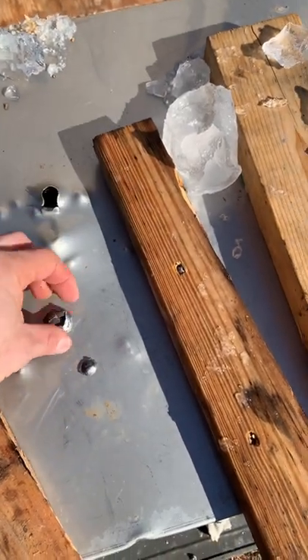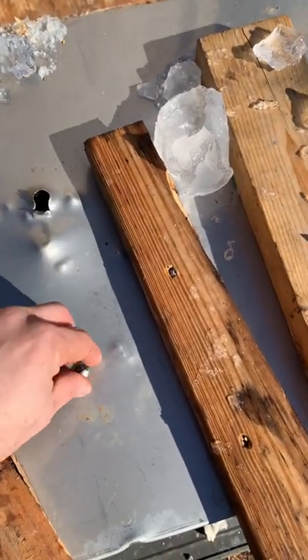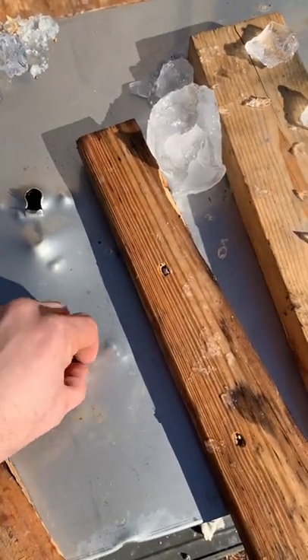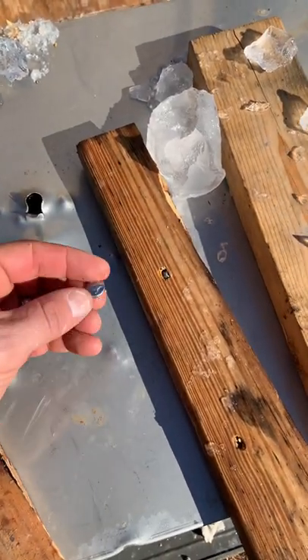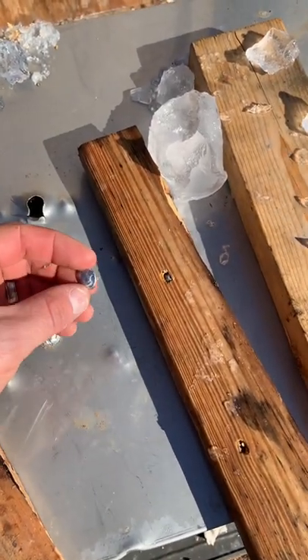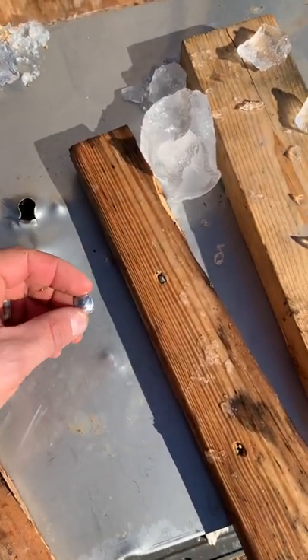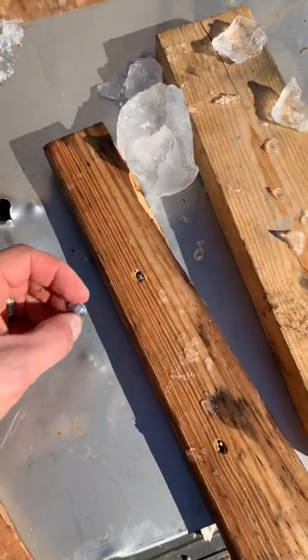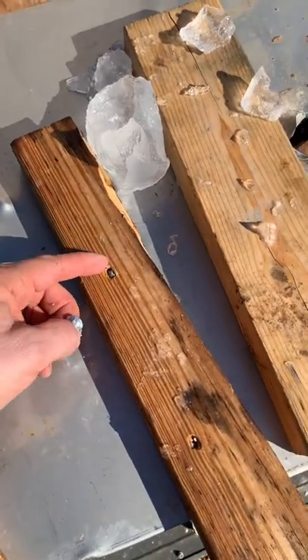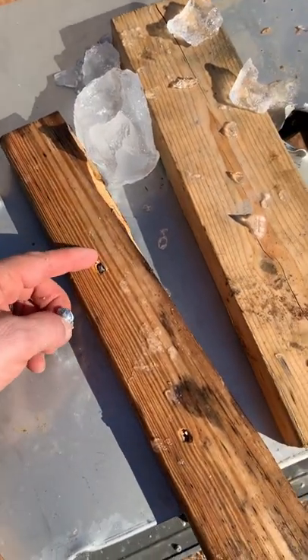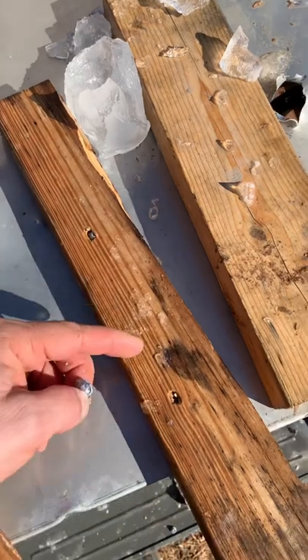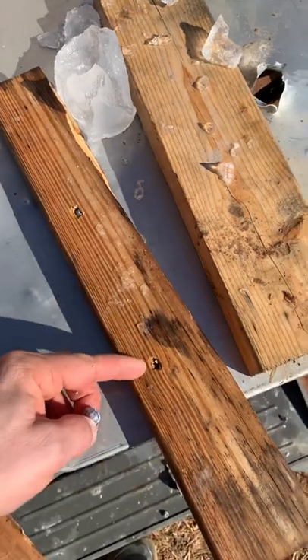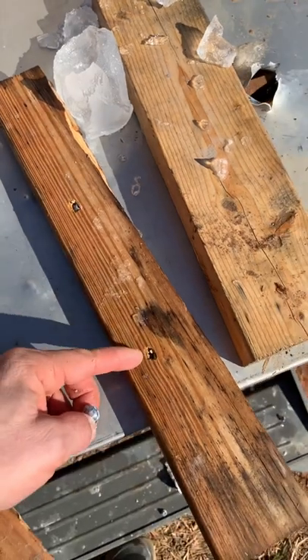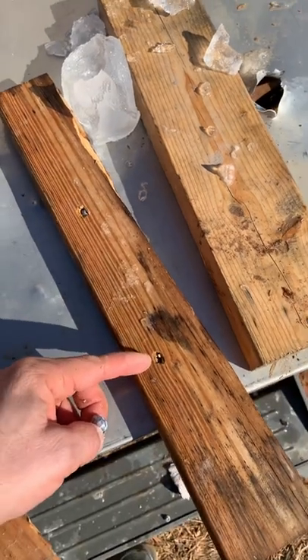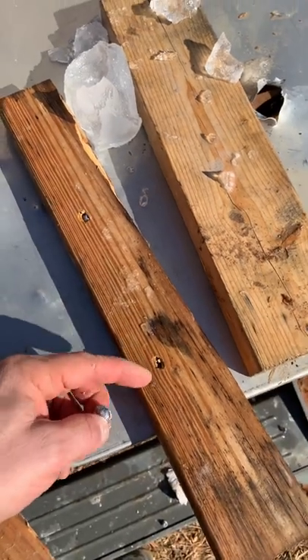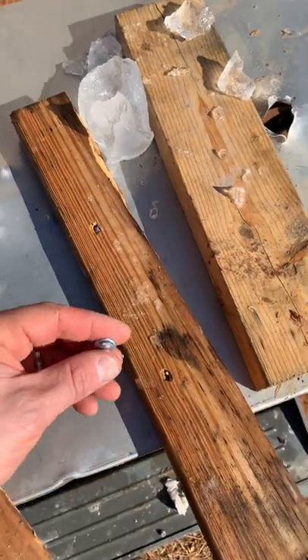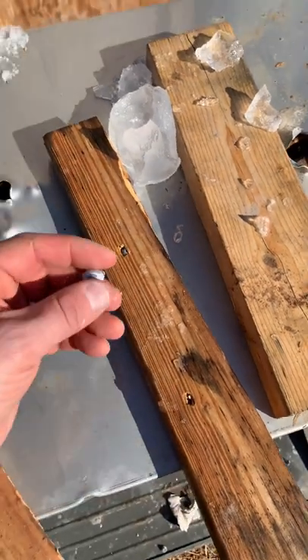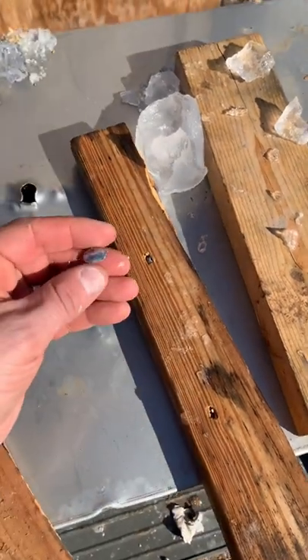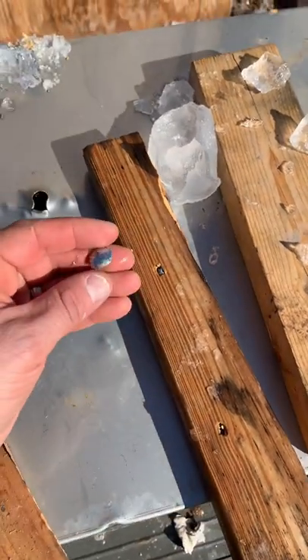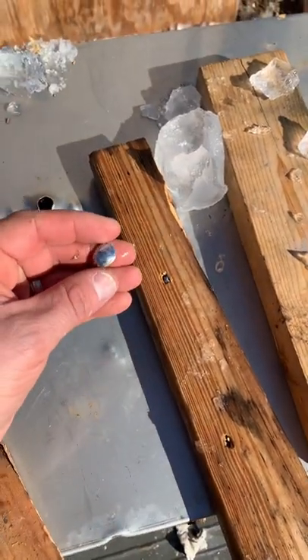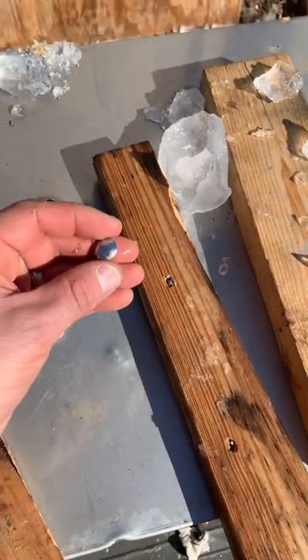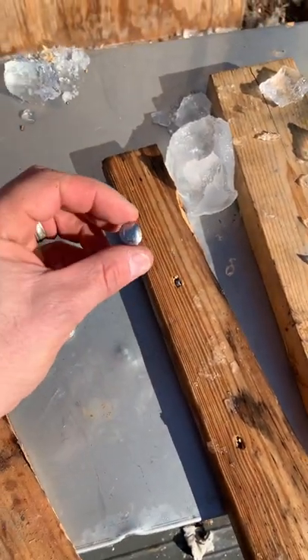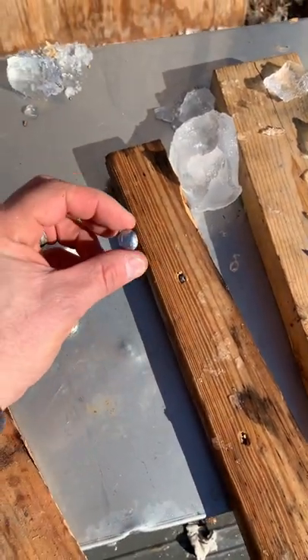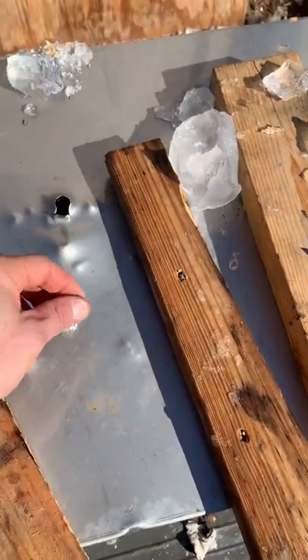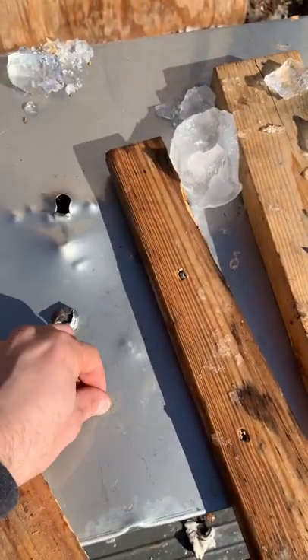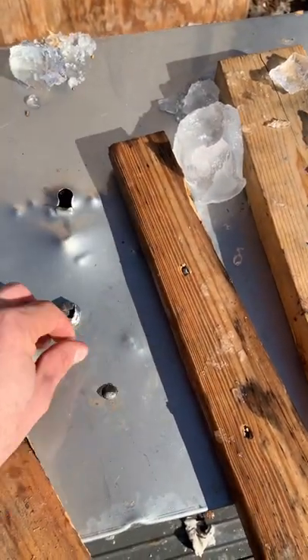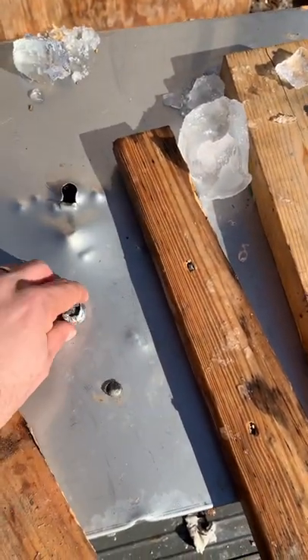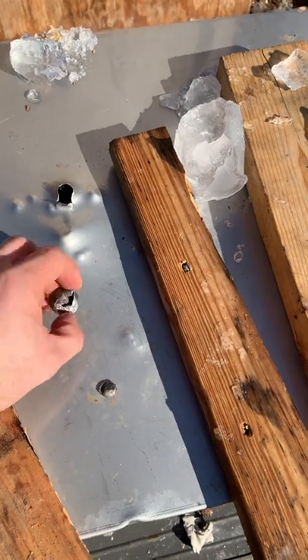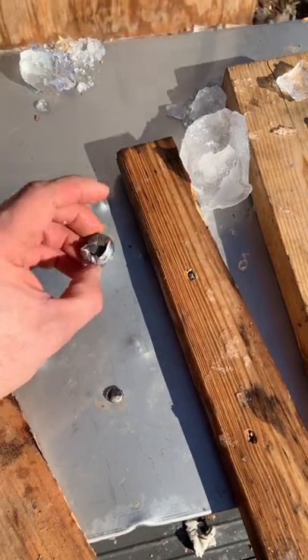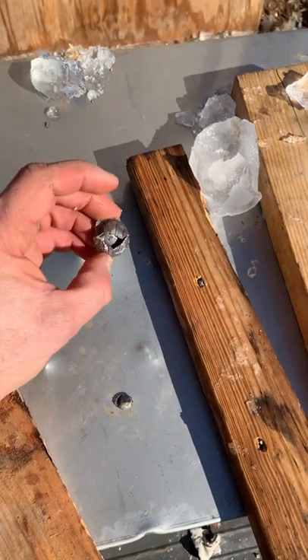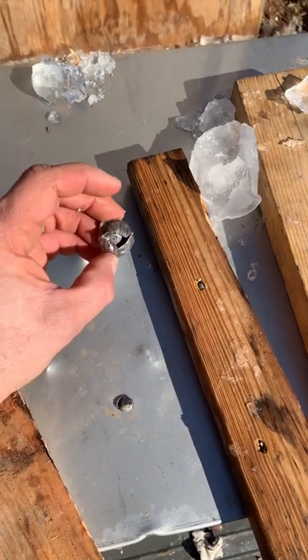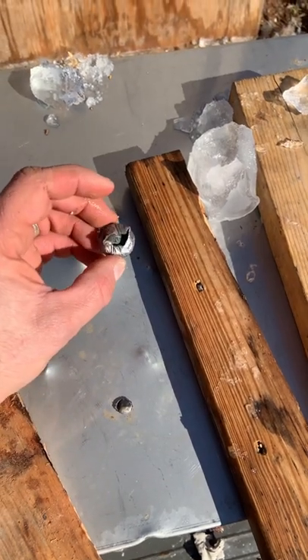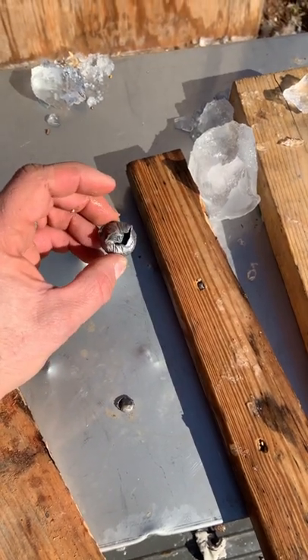Buckshot pellets everywhere, some of them embedded into the wood after going through the ice. This completely dissipated its energy and it's absolutely awesome.